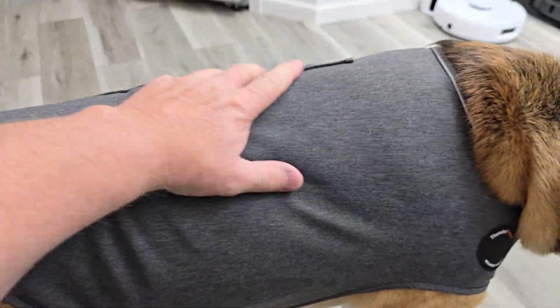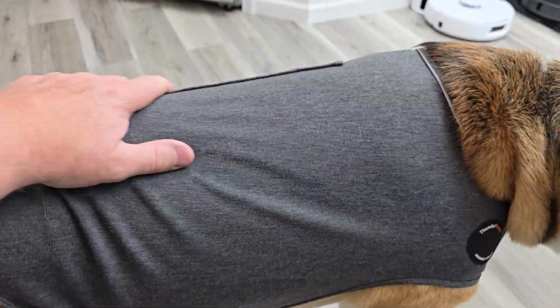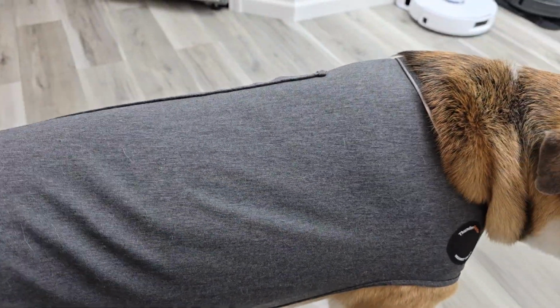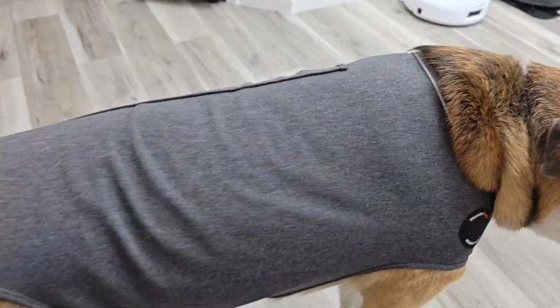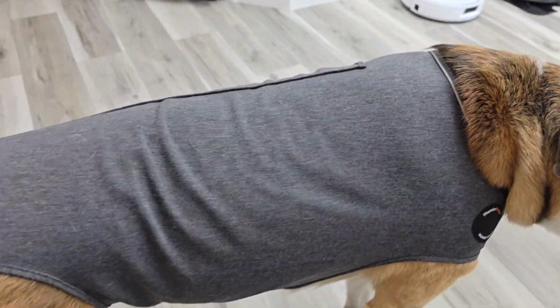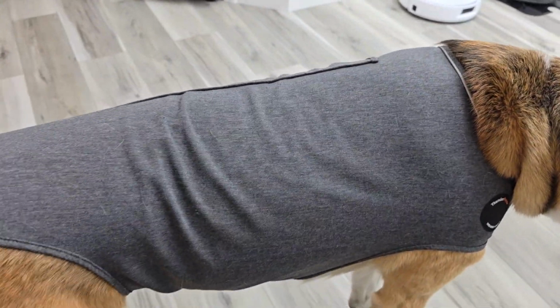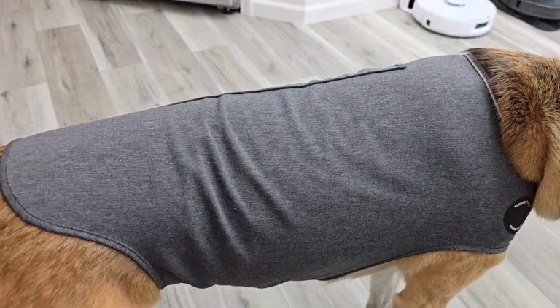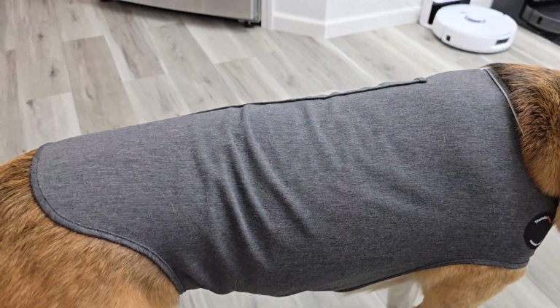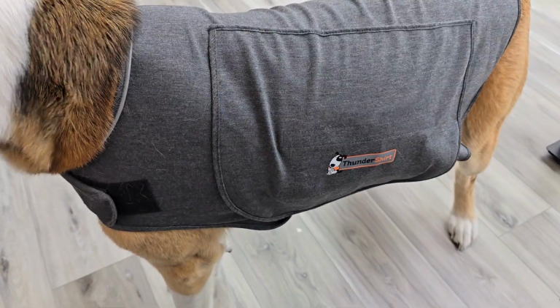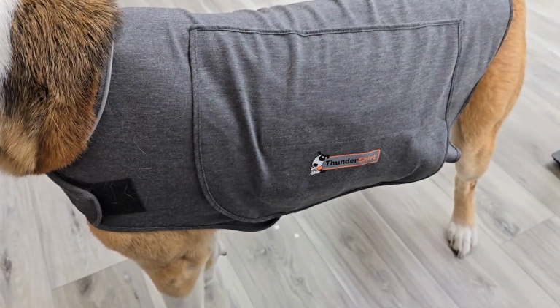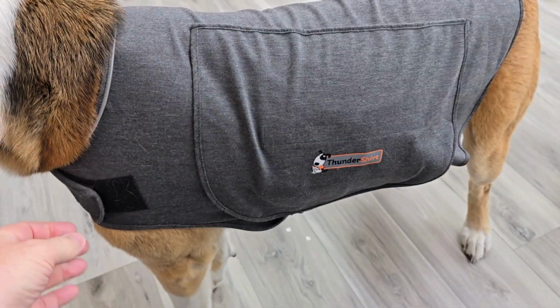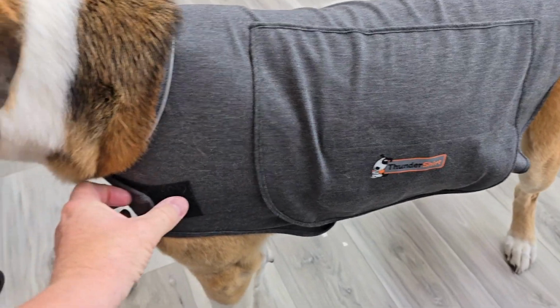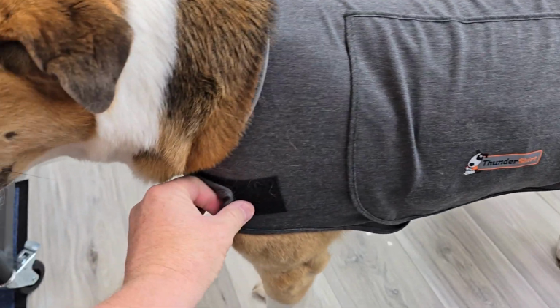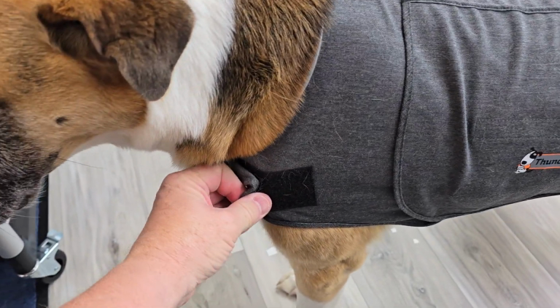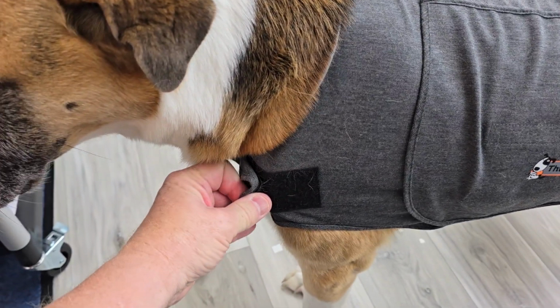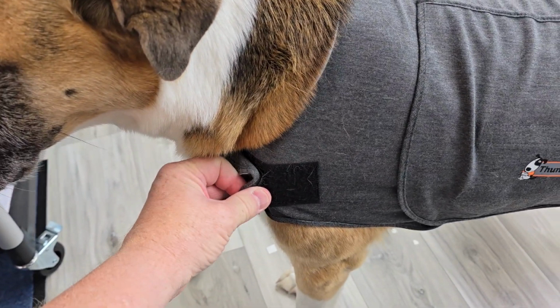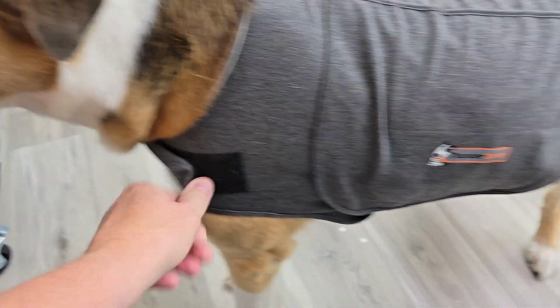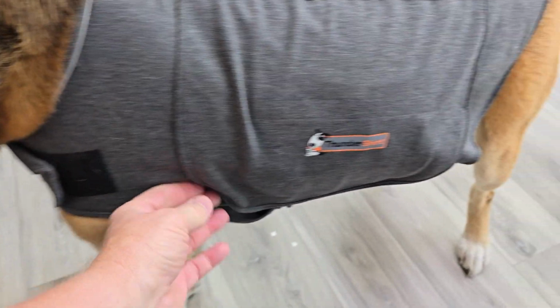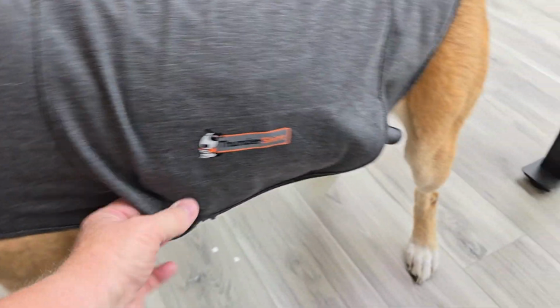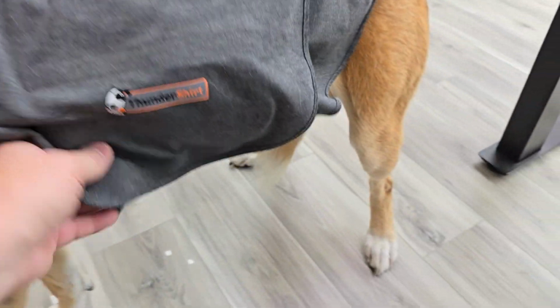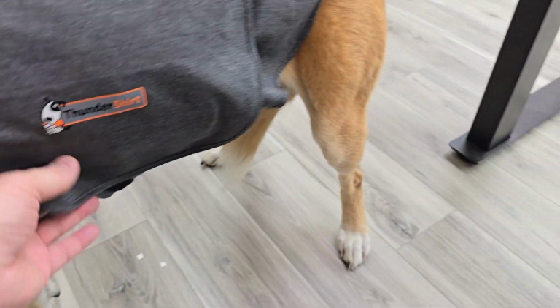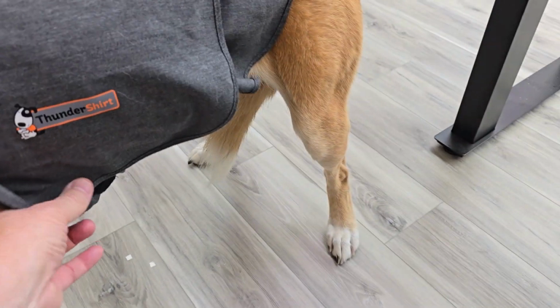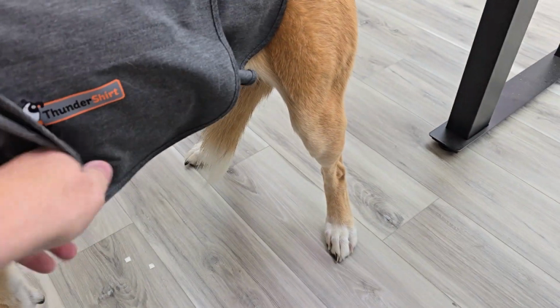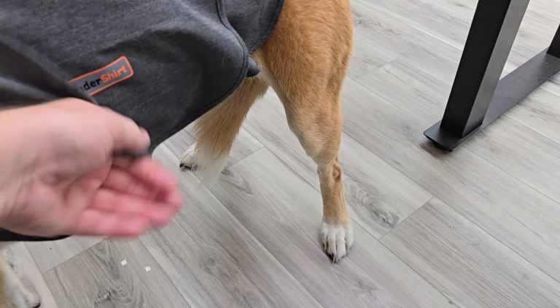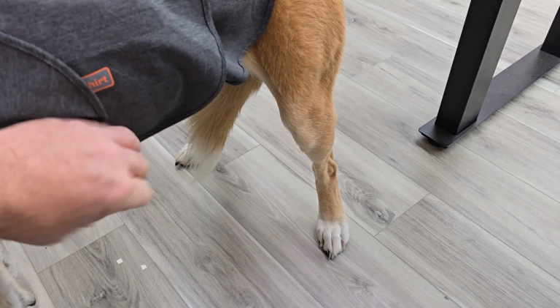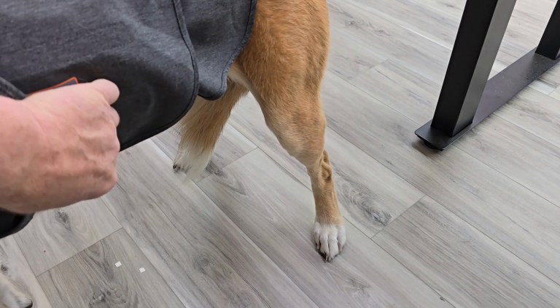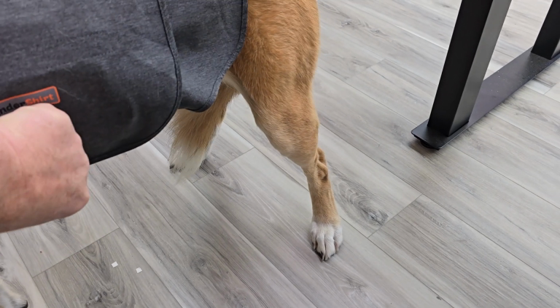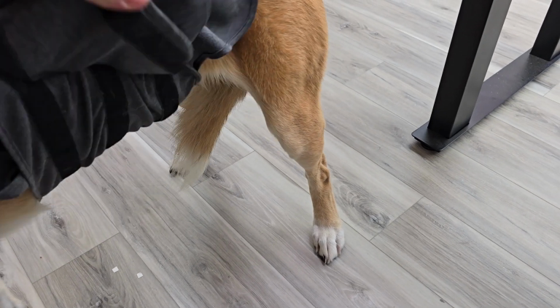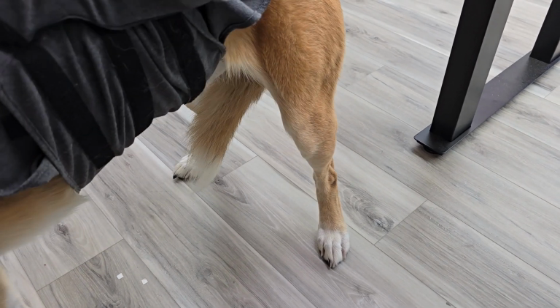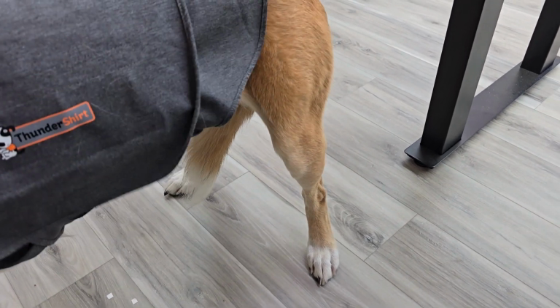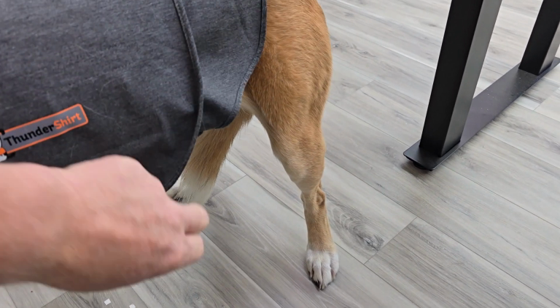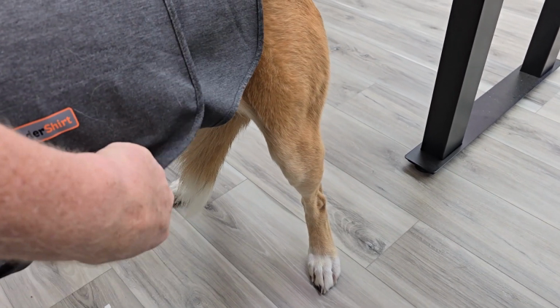It definitely makes her feel secure. Putting it on is relatively easy. There's a Velcro strap right here, and there's a big Velcro strap underneath here.